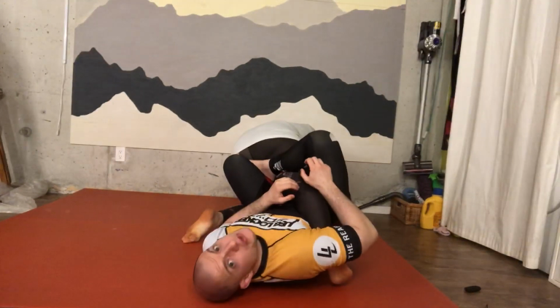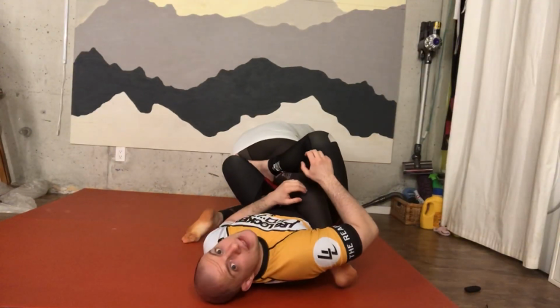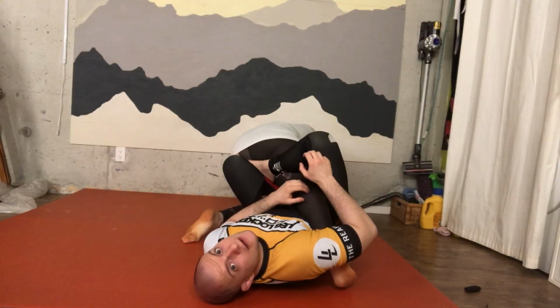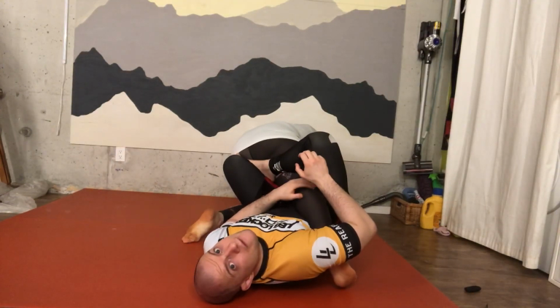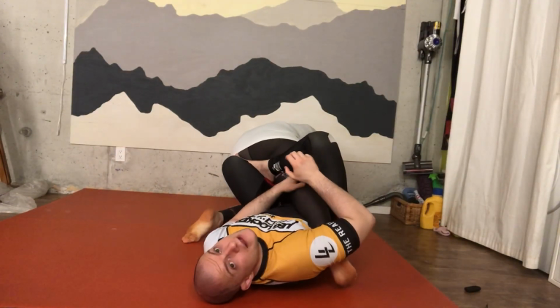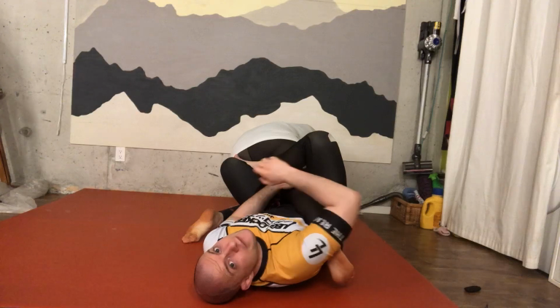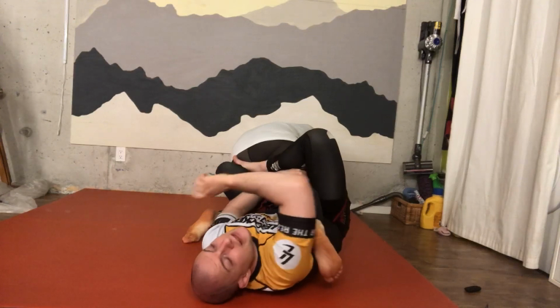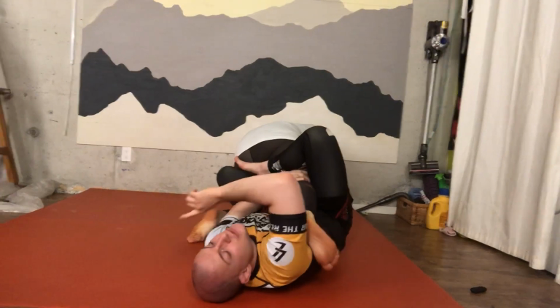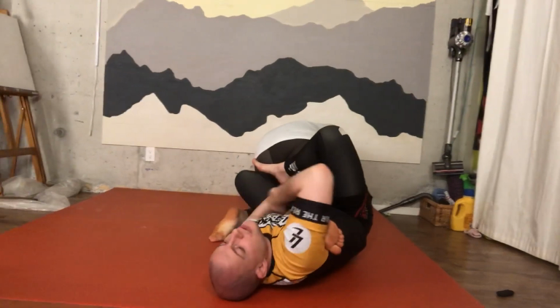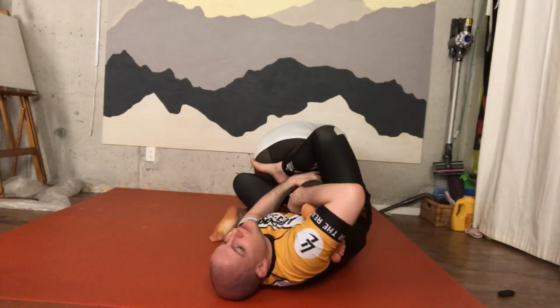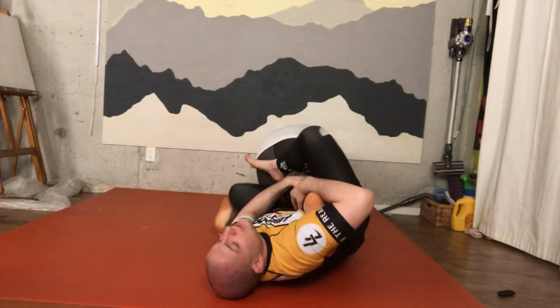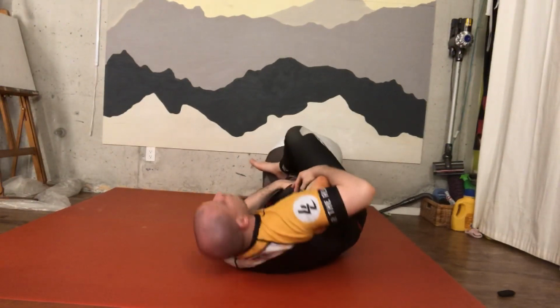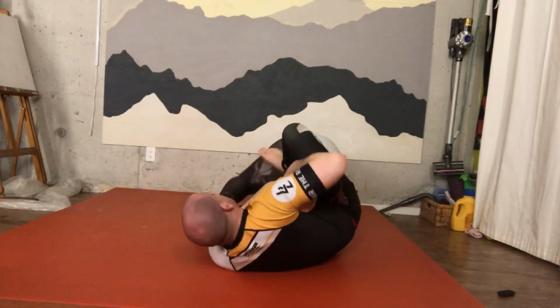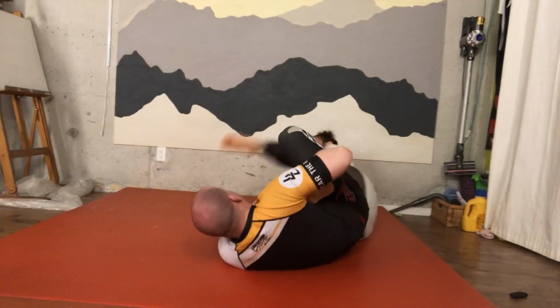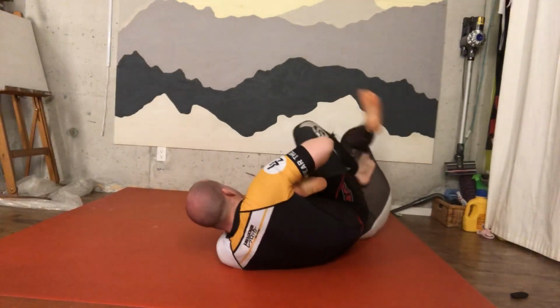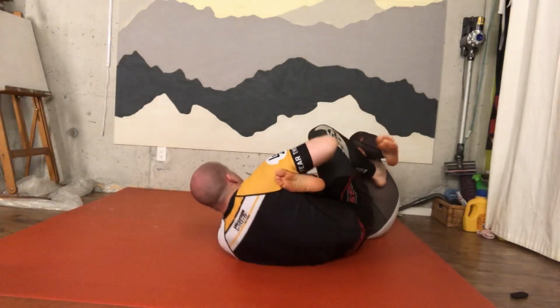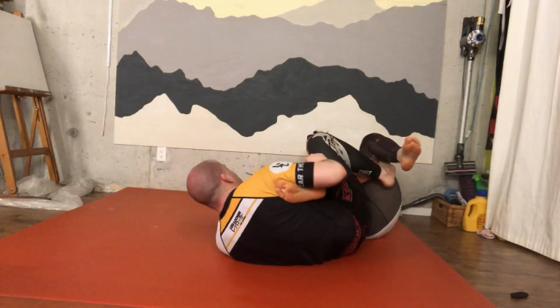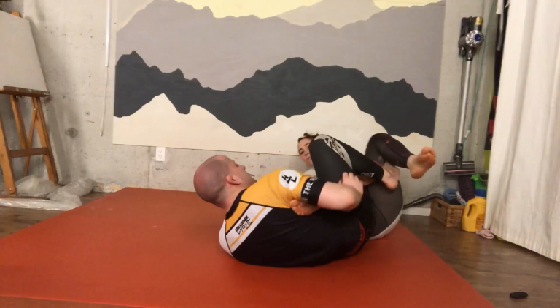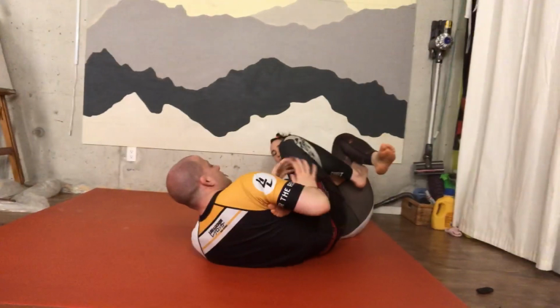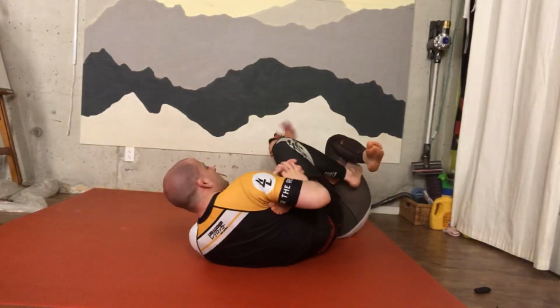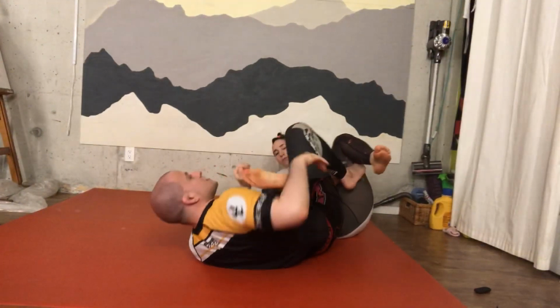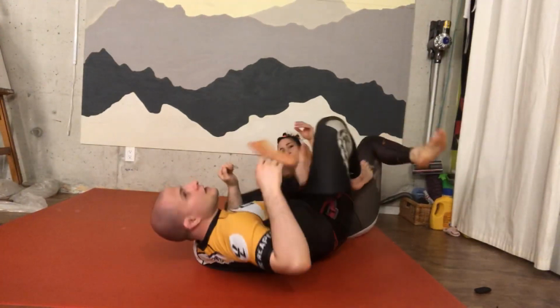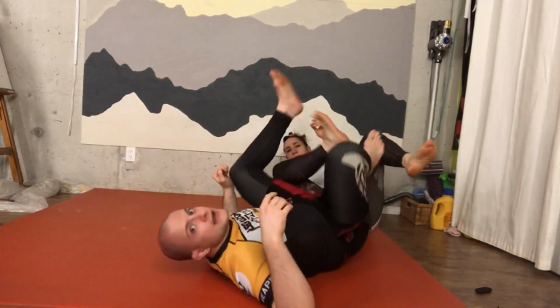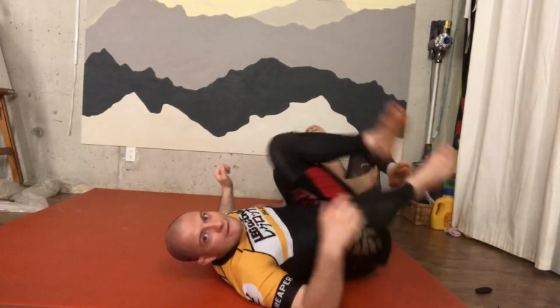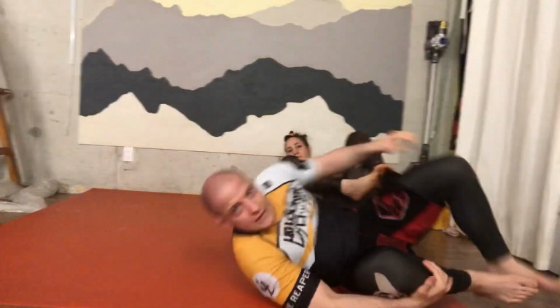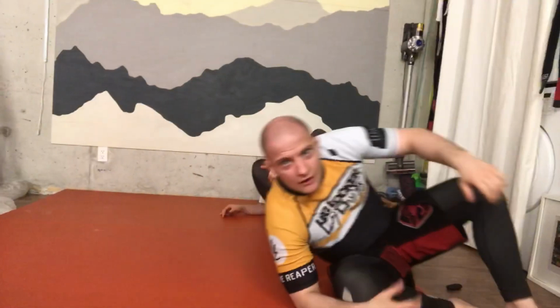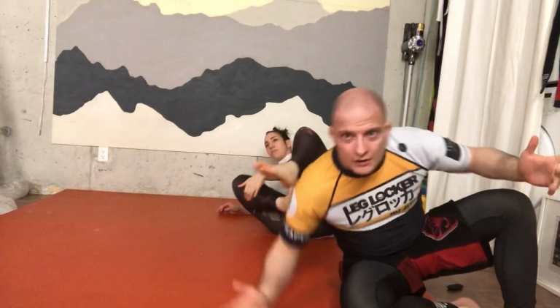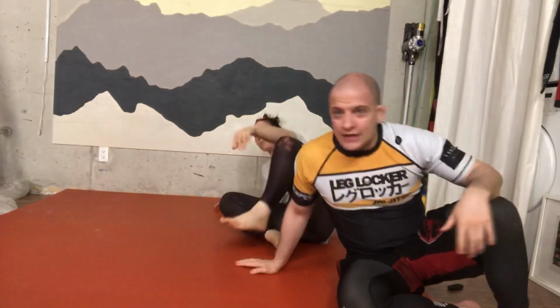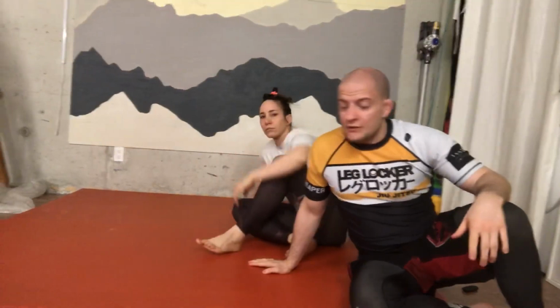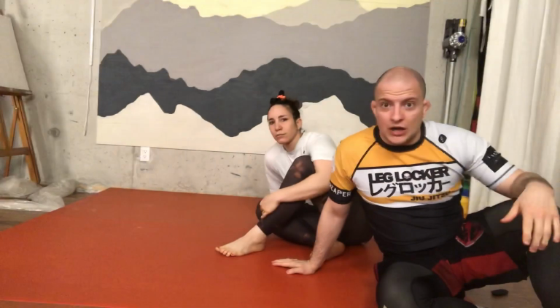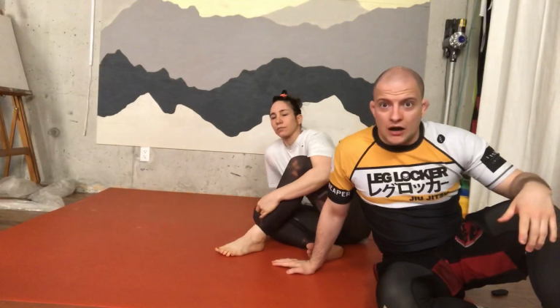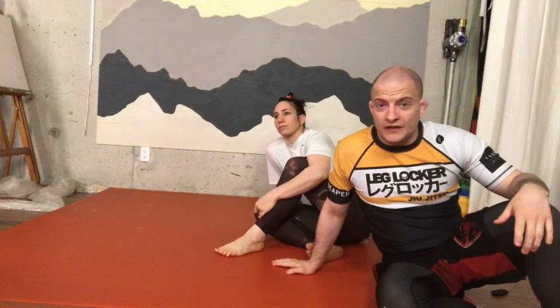You have a beautiful knee bar here. But if your partner decides to turn, you can directly catch them — boom, boom — and catch them. So that's a very good finishing option.